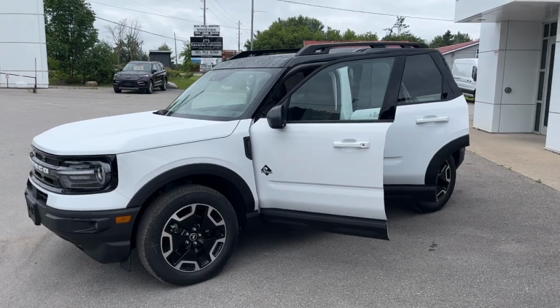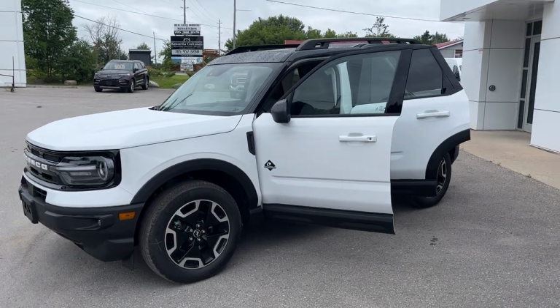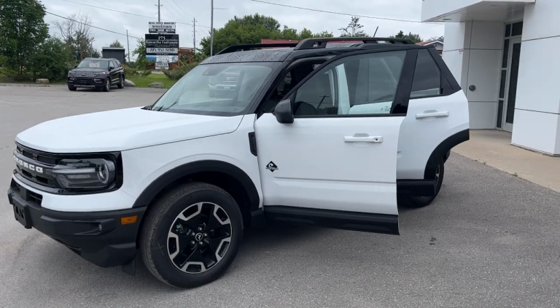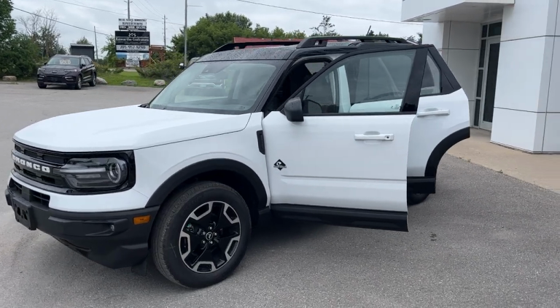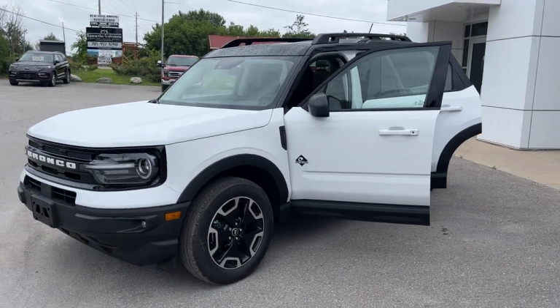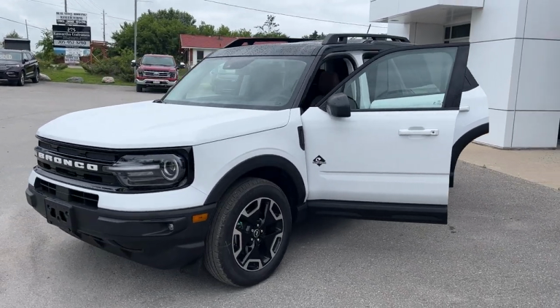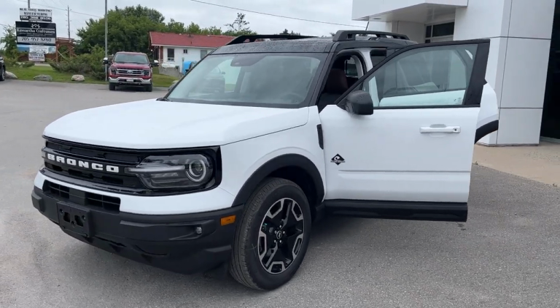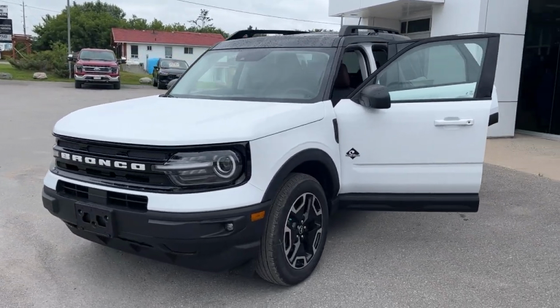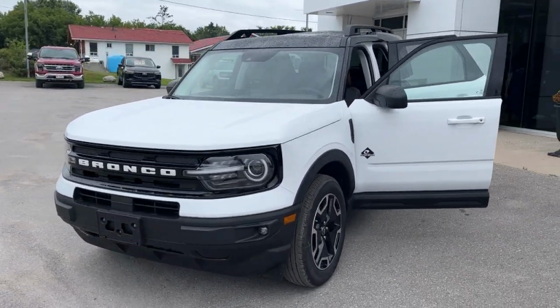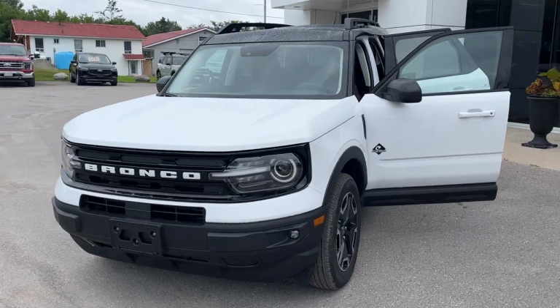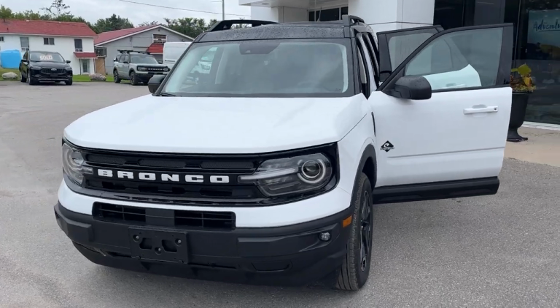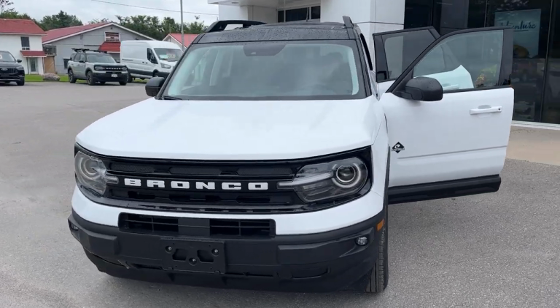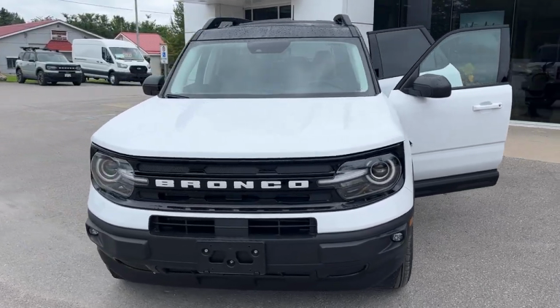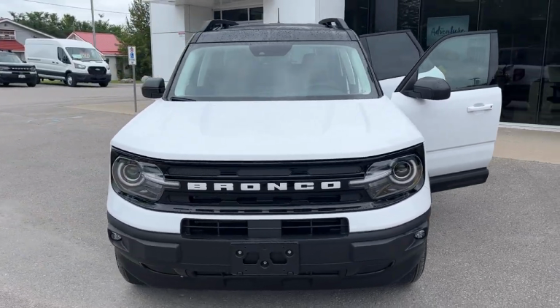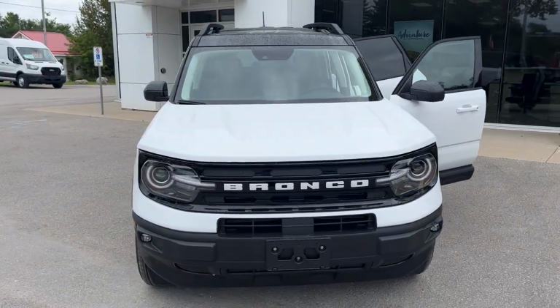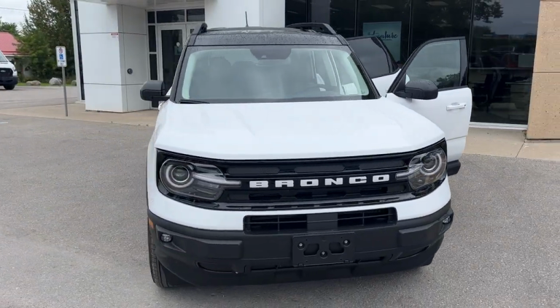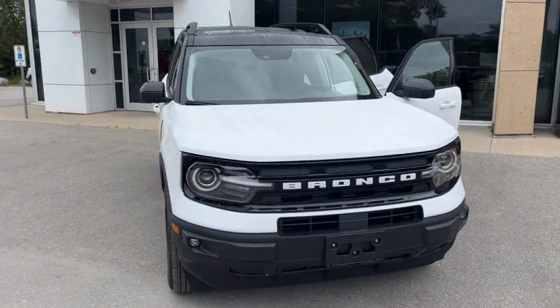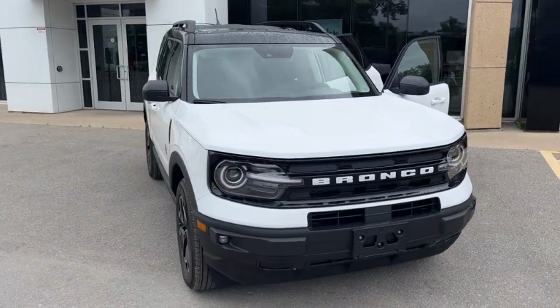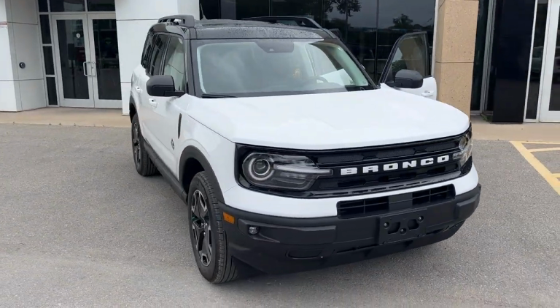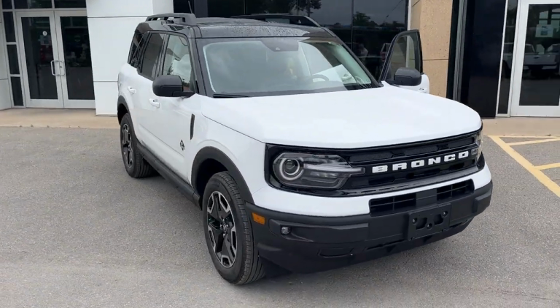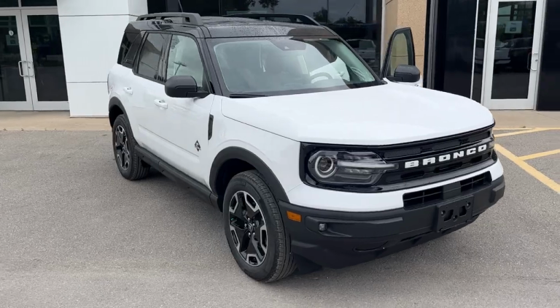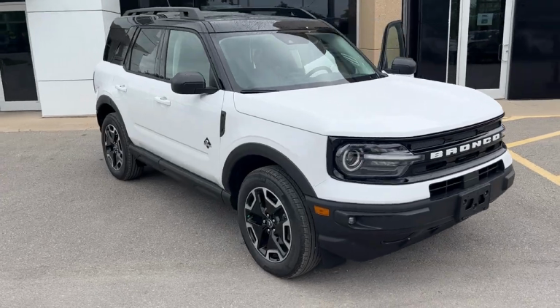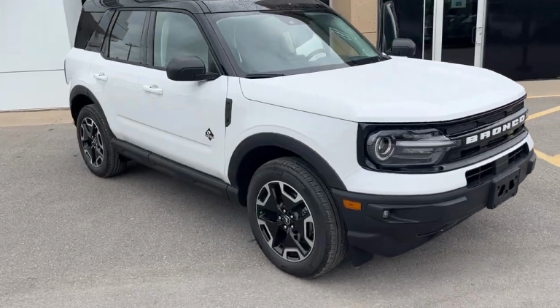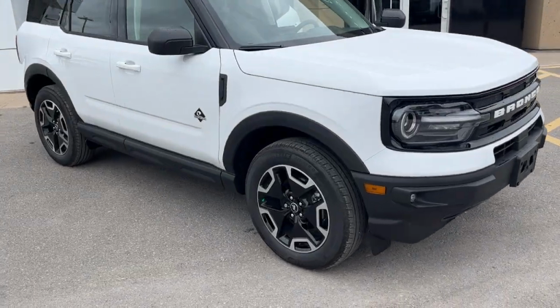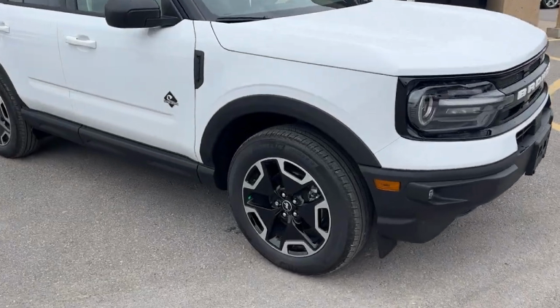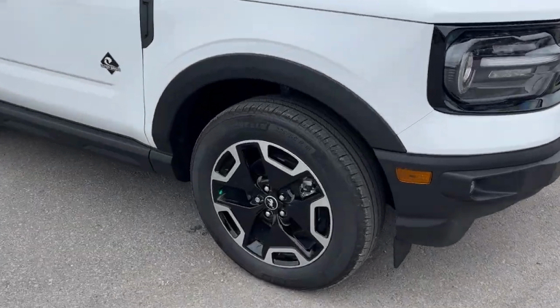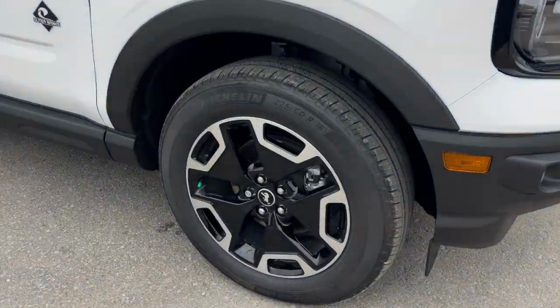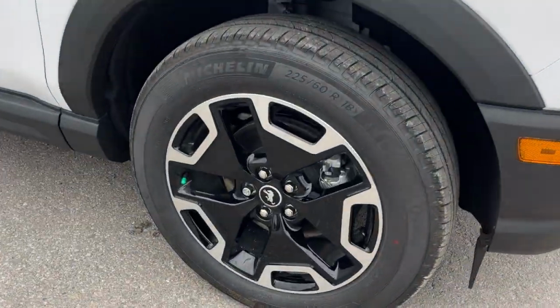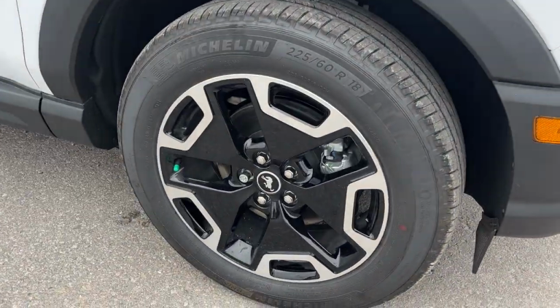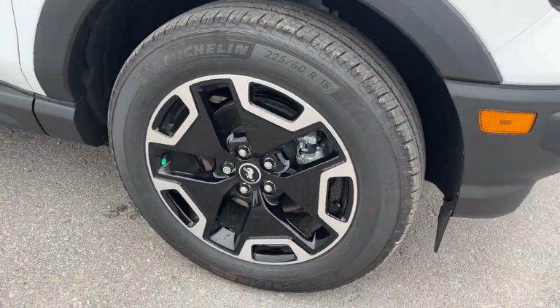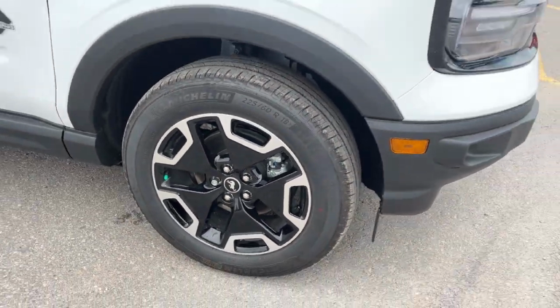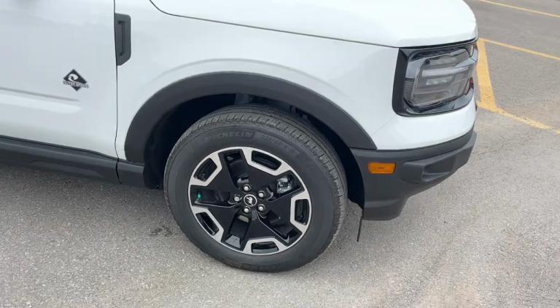2023 Ford Bronco Sport Outer Banks 300A package. This one is in the Oxford White color with the Shadow Black painted roof — really nice looking vehicle. Rolling on 18-inch machined aluminum alloy wheels with Michelin tires.